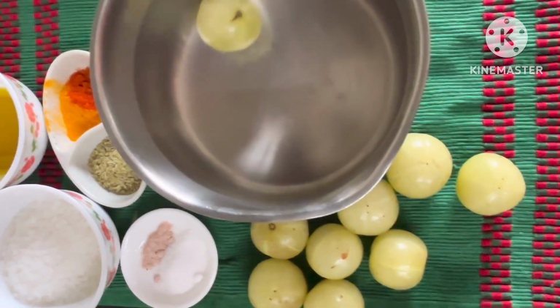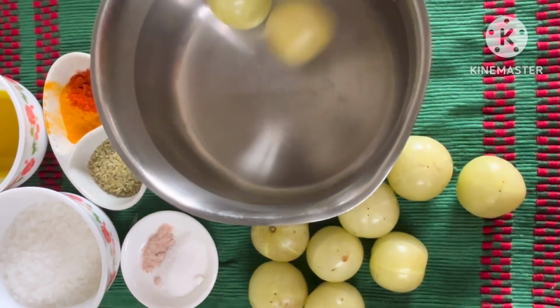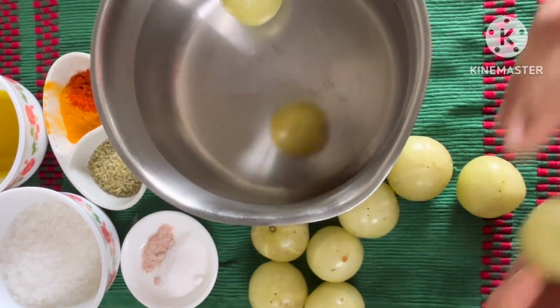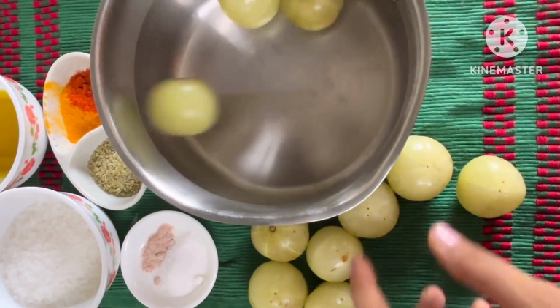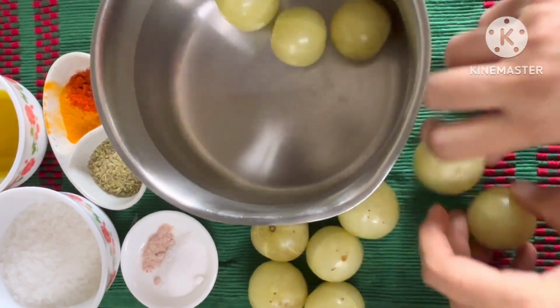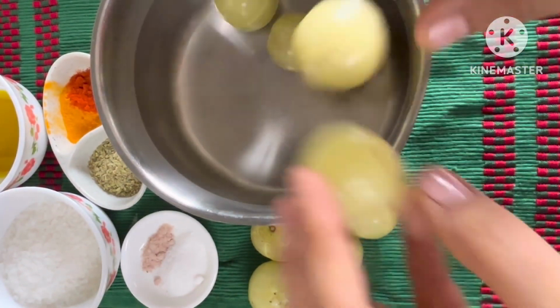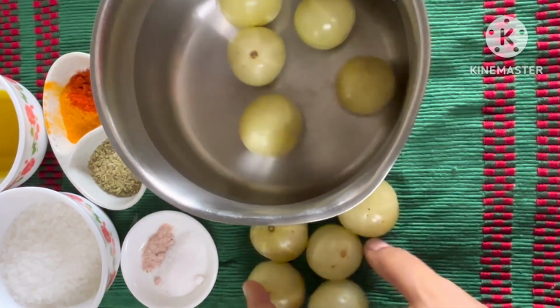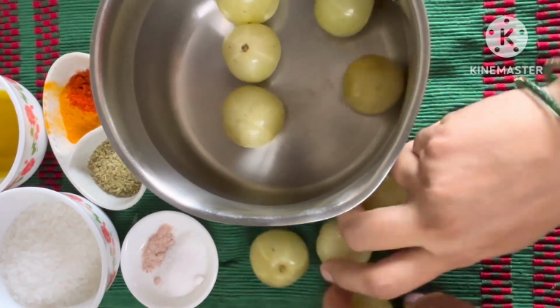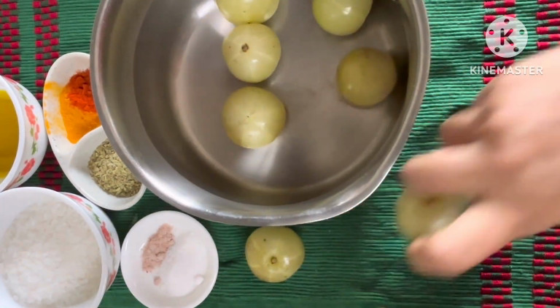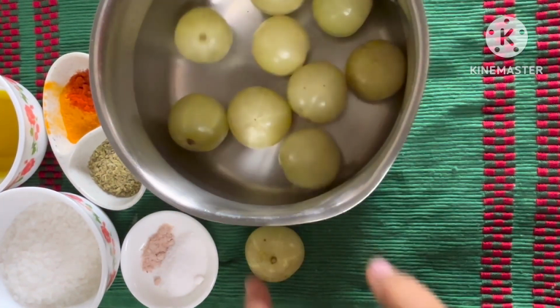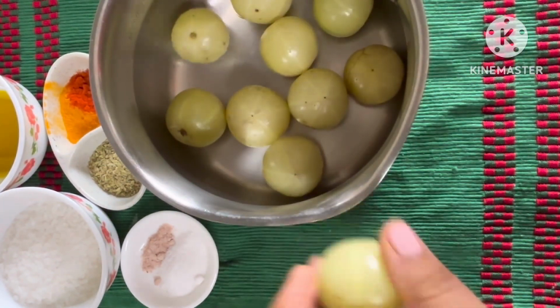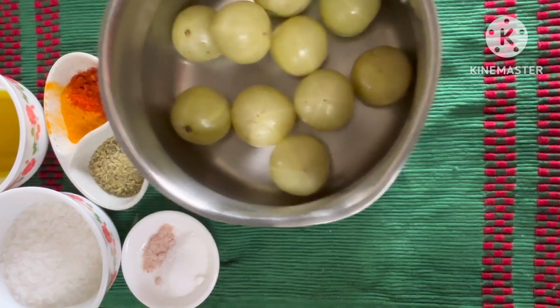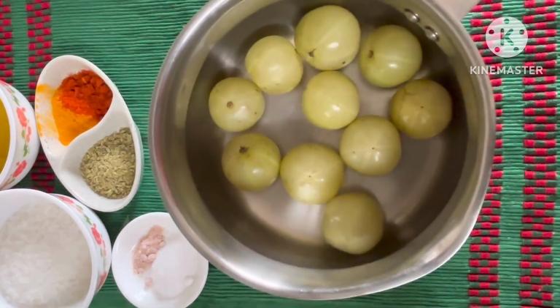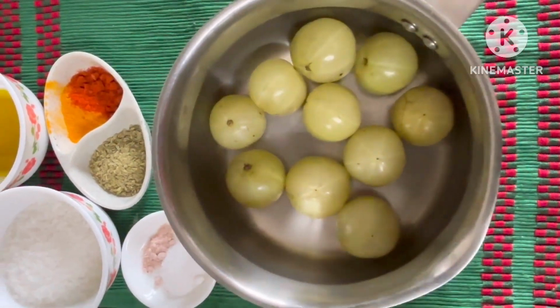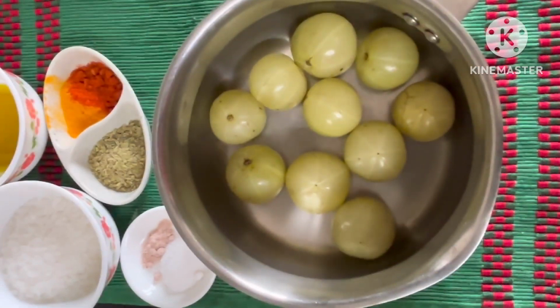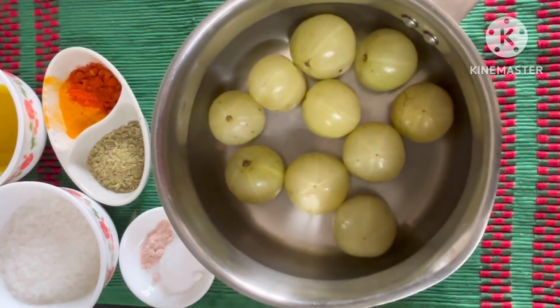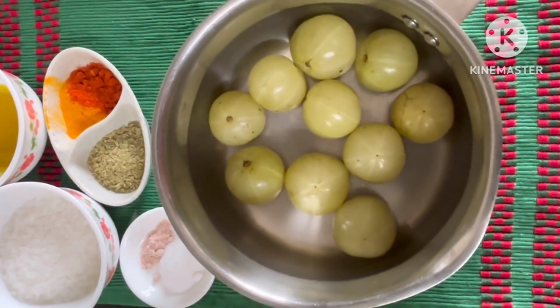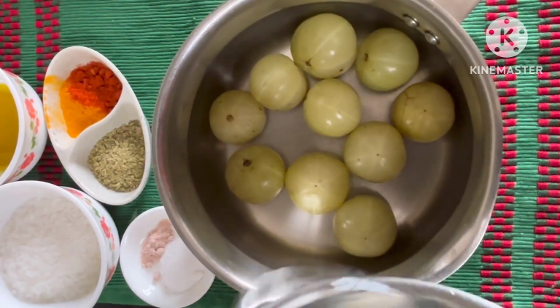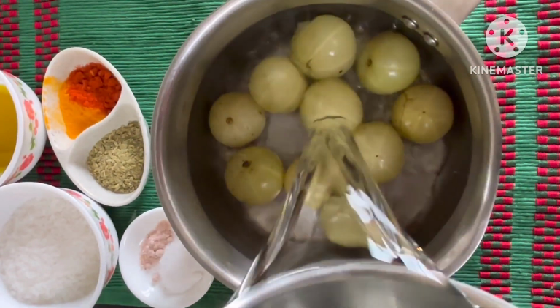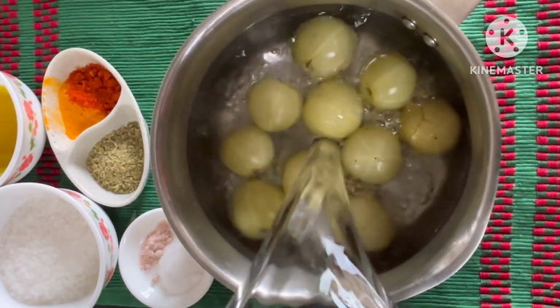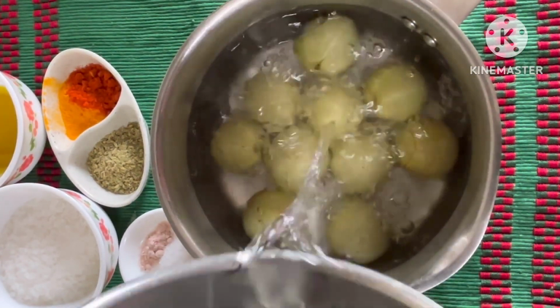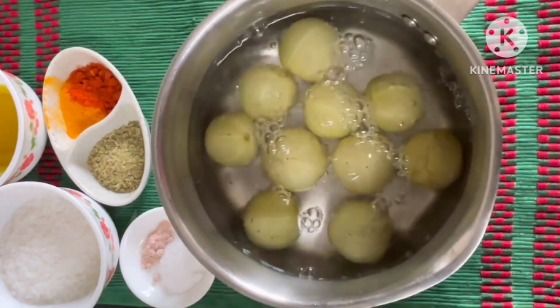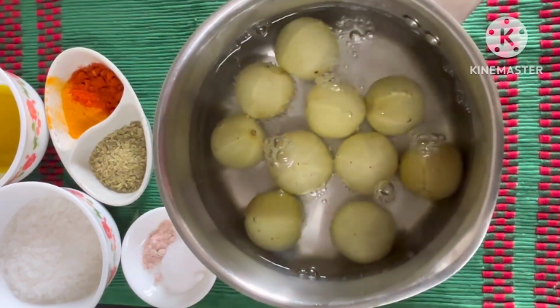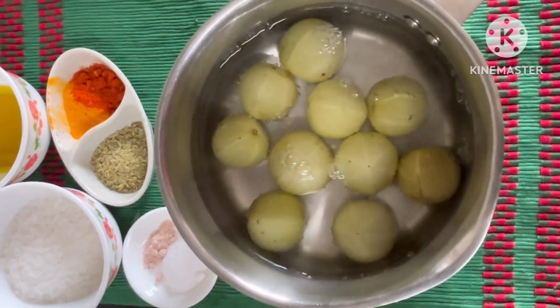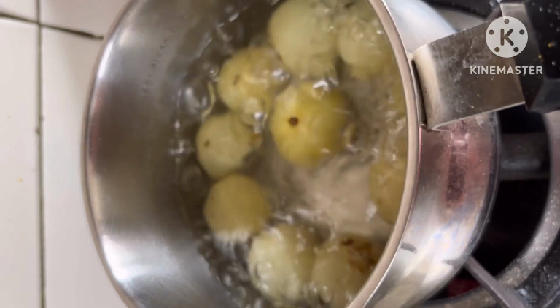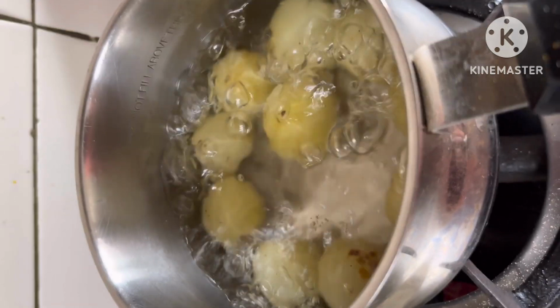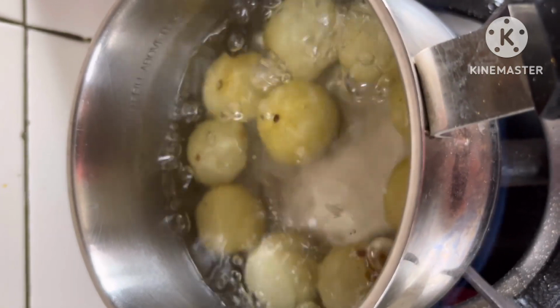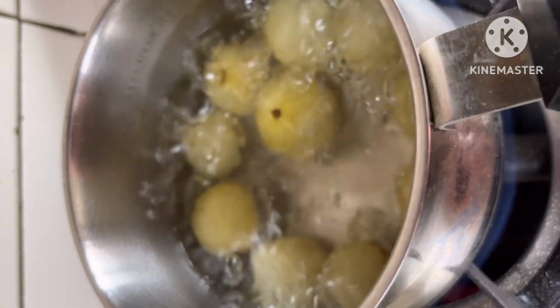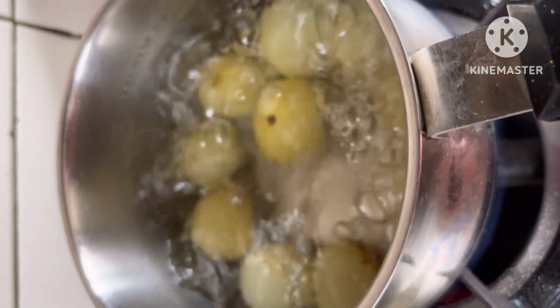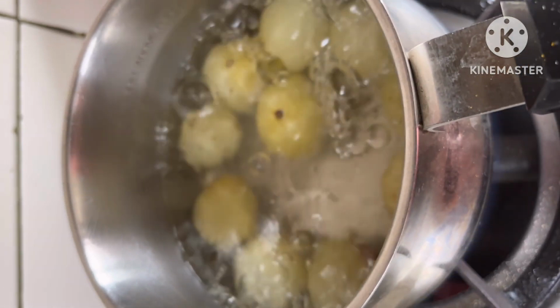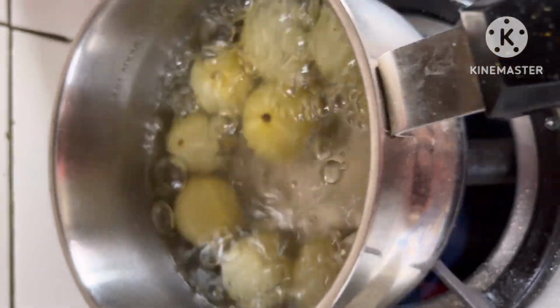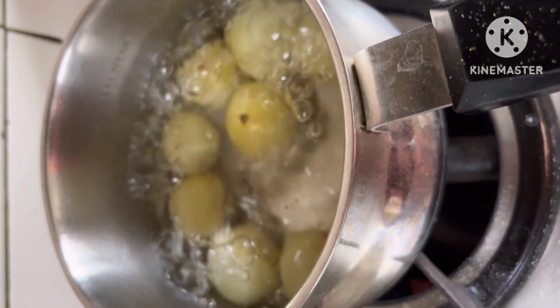This is gooseberry — Indian gooseberry or amla. It is translucent green in color, a fruit and a super fruit rich in vitamin C. I've used black salt, normal salt, red chili powder, fennel seeds, mustard oil, and sugar.